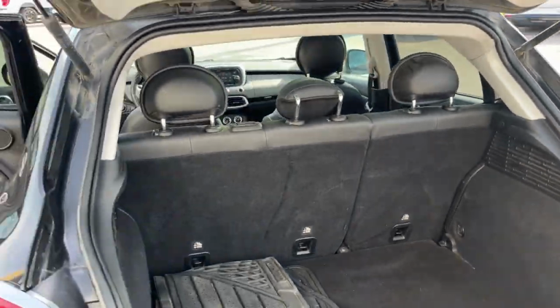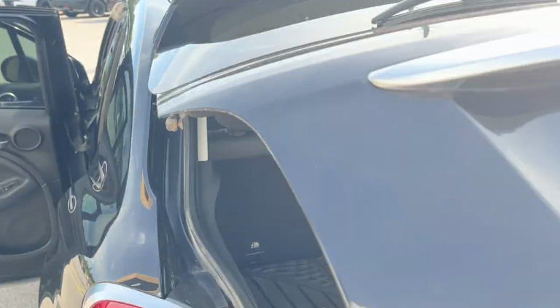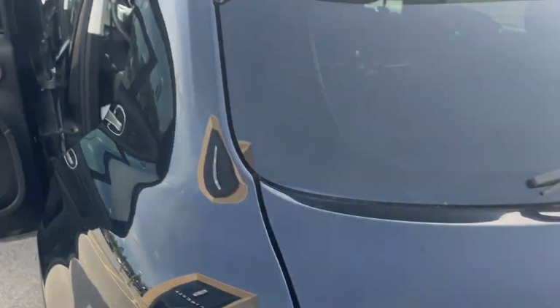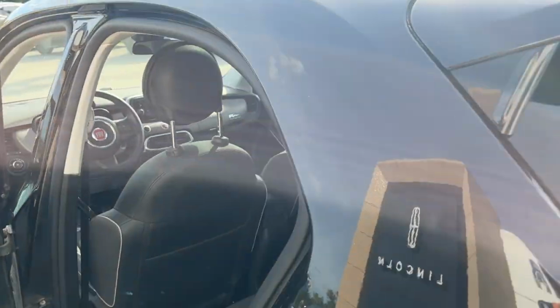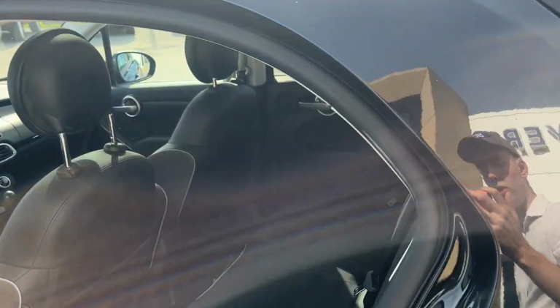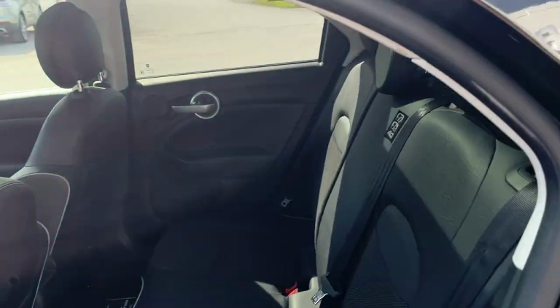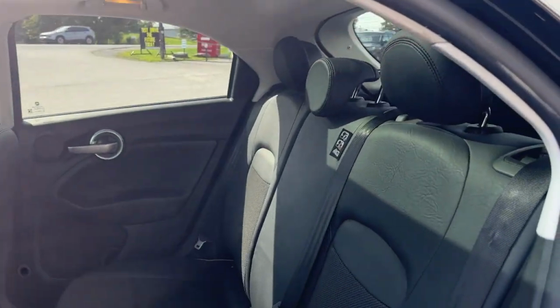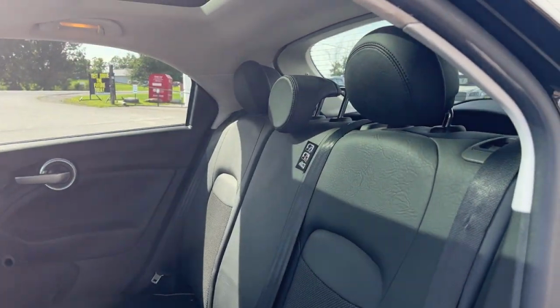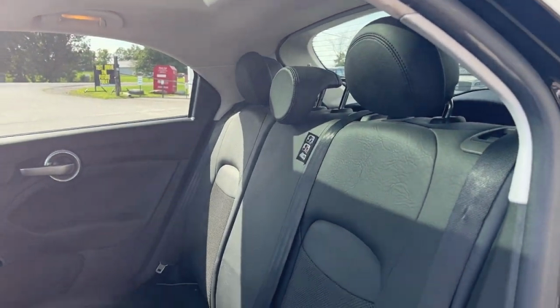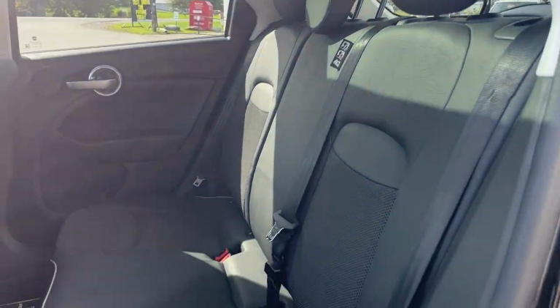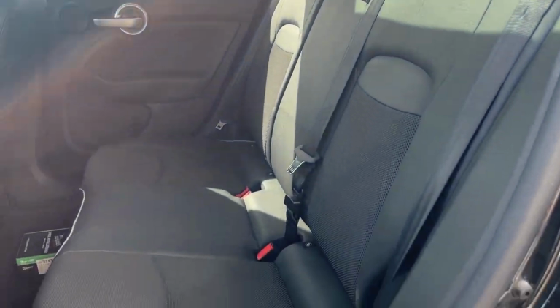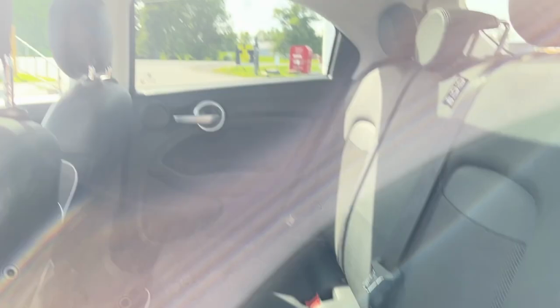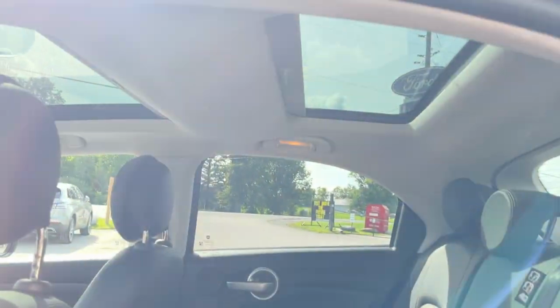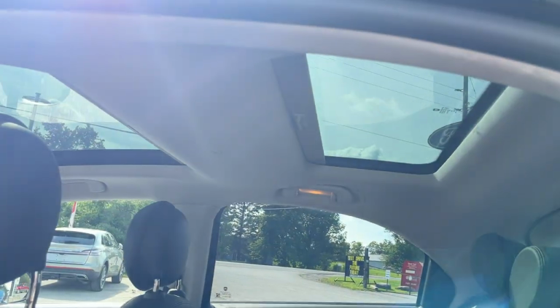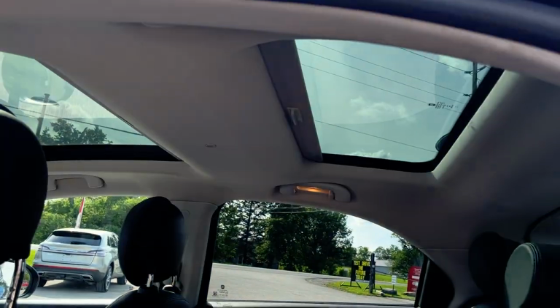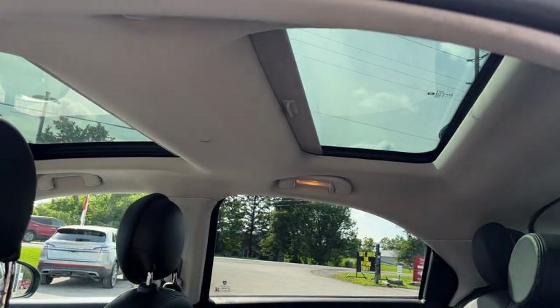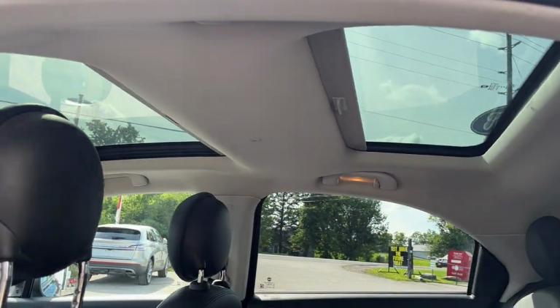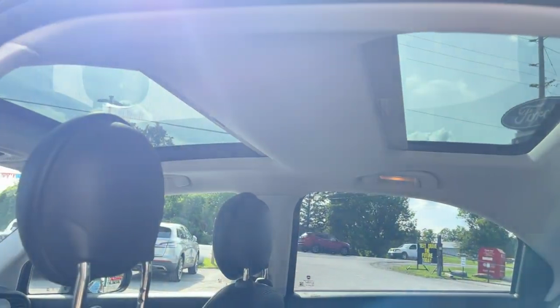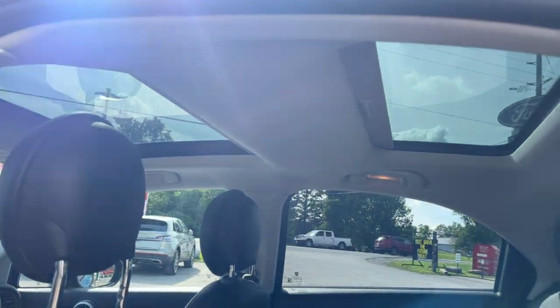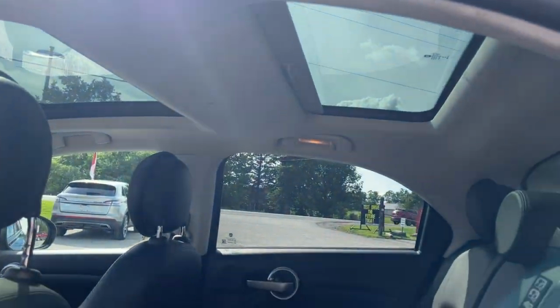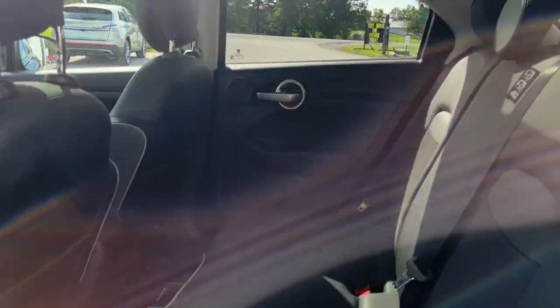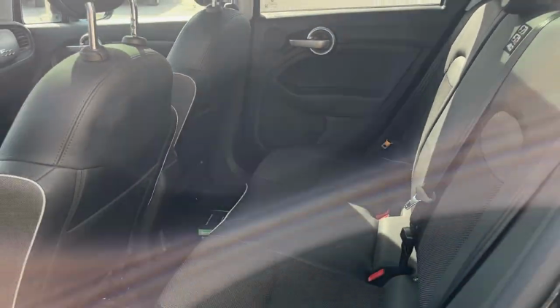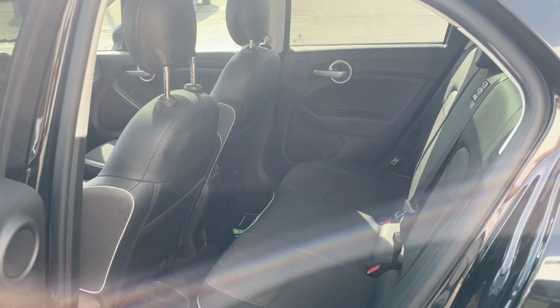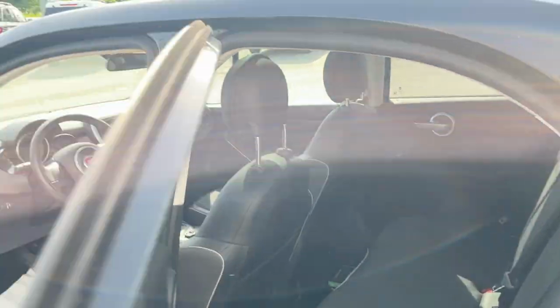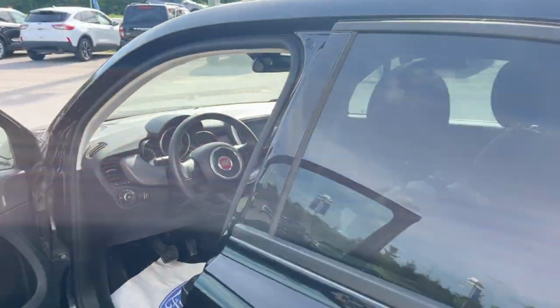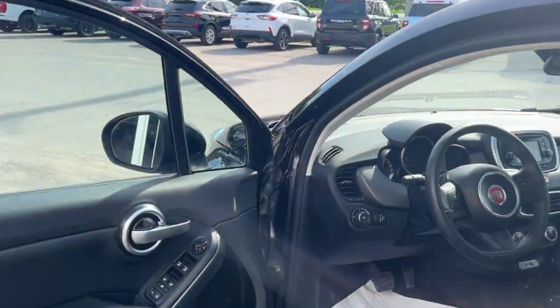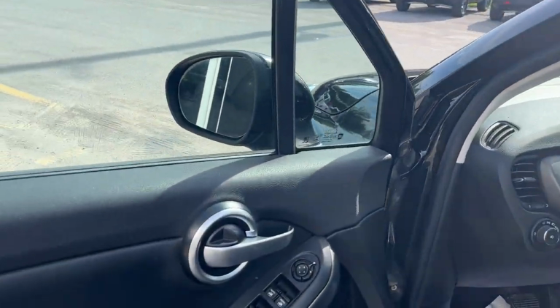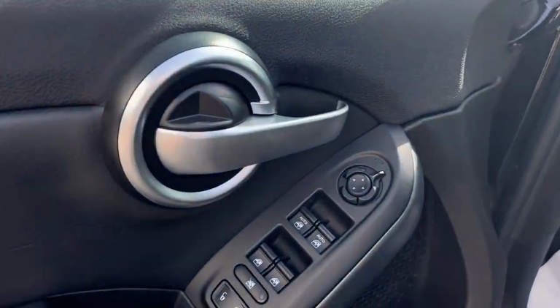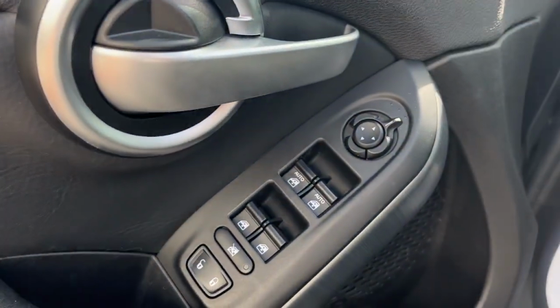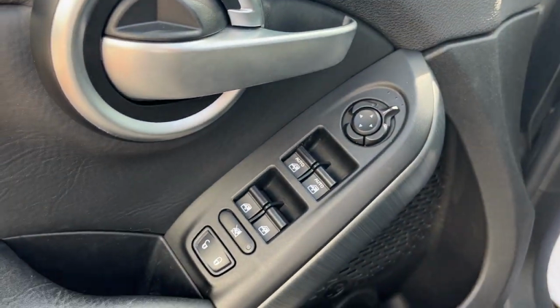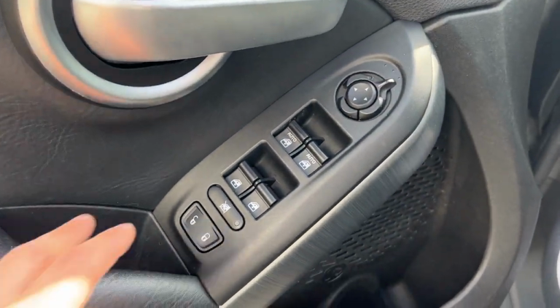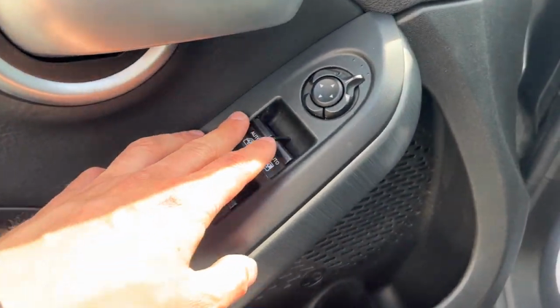Coming around to the interior of the vehicle, really comfortable seats on the interior here. What I like about this is you also get two sunroofs — one for the front and one for the back — and they both have a shade in case you get too hot. You also have your power locks and power windows.